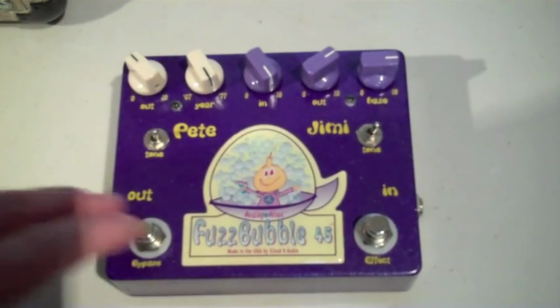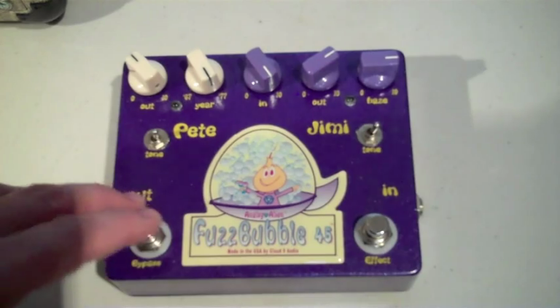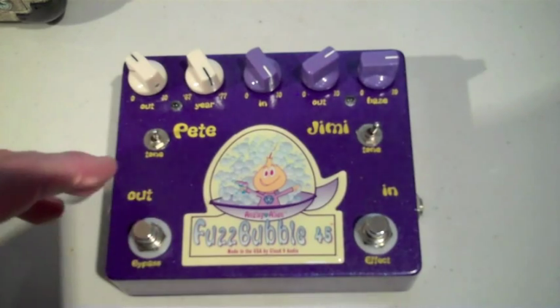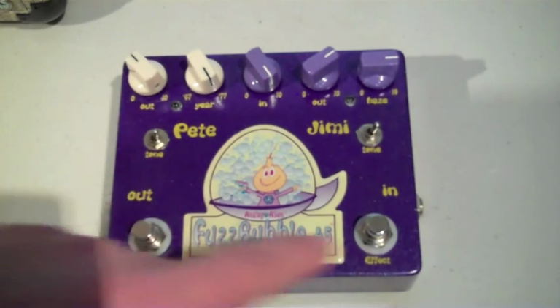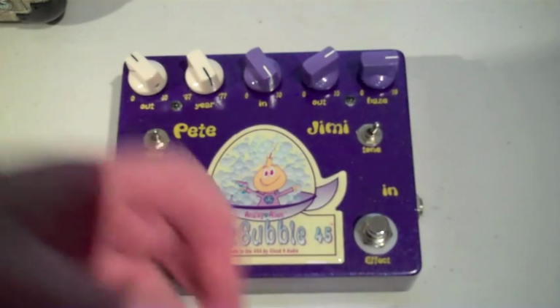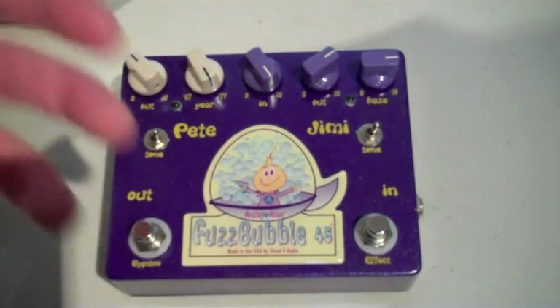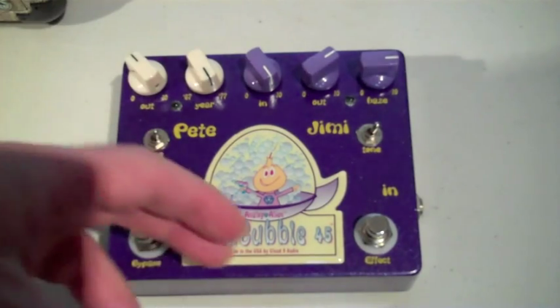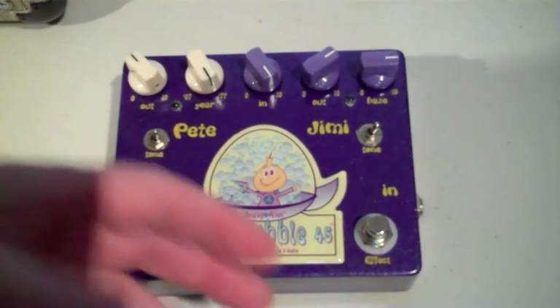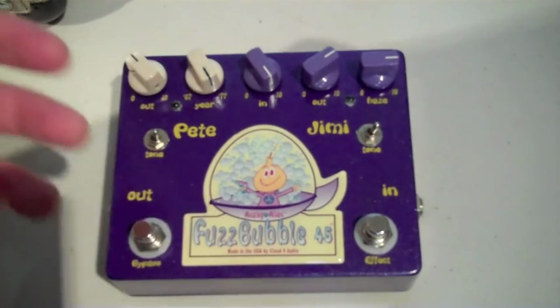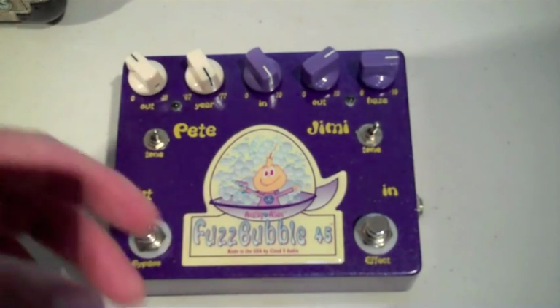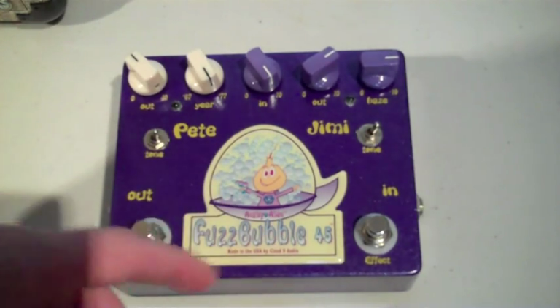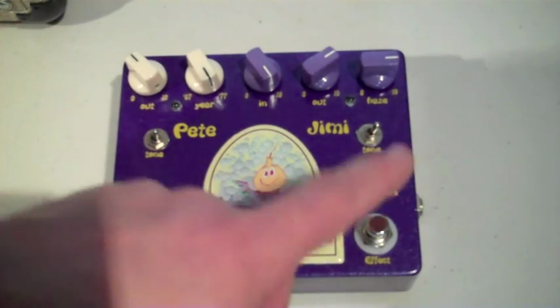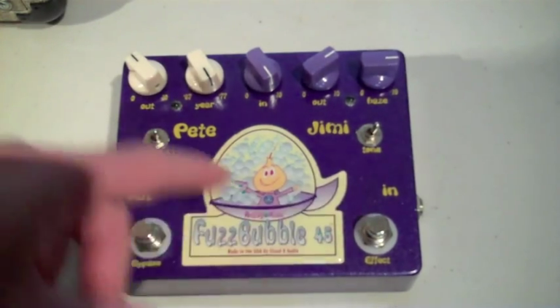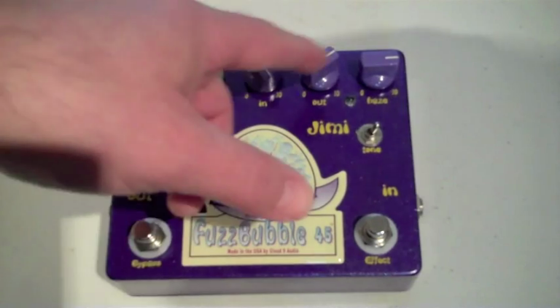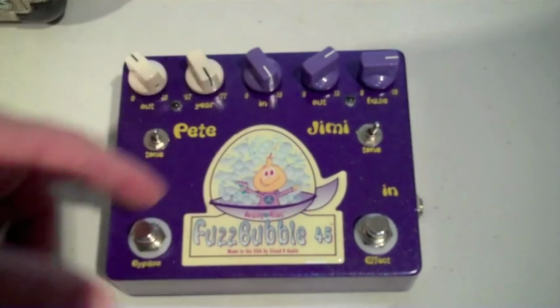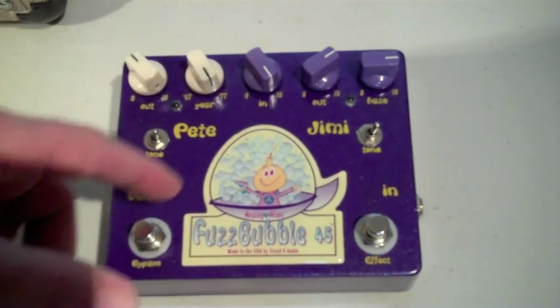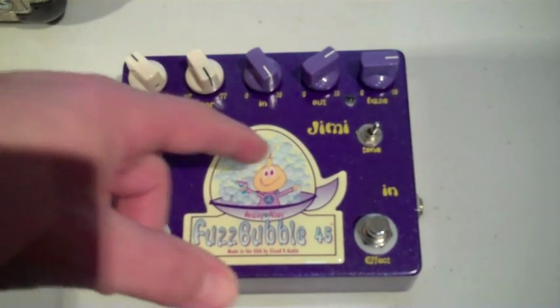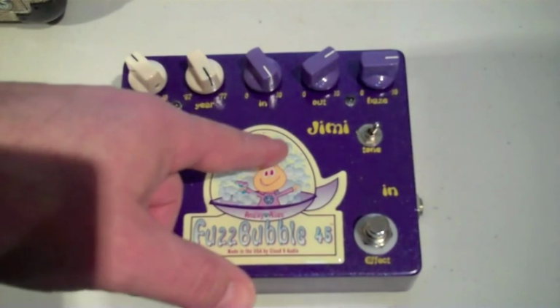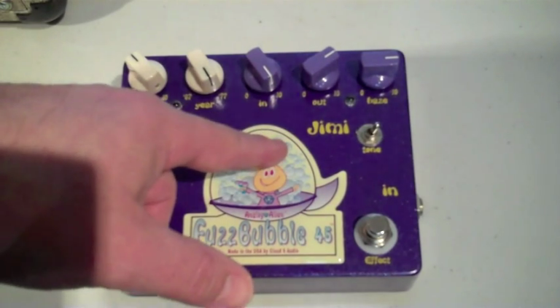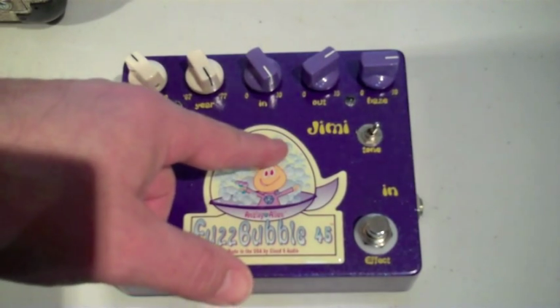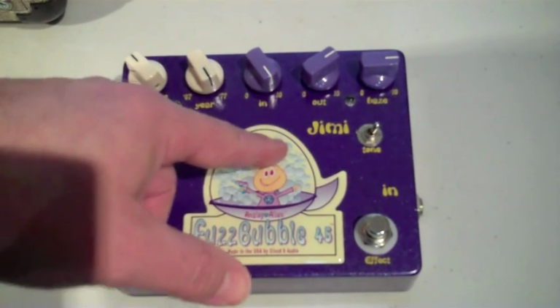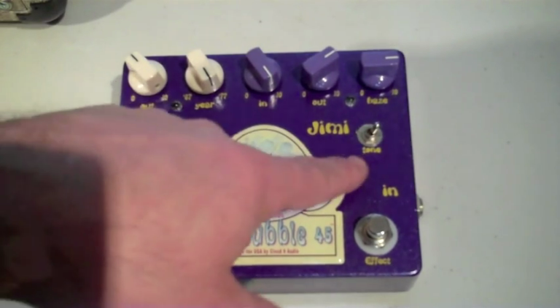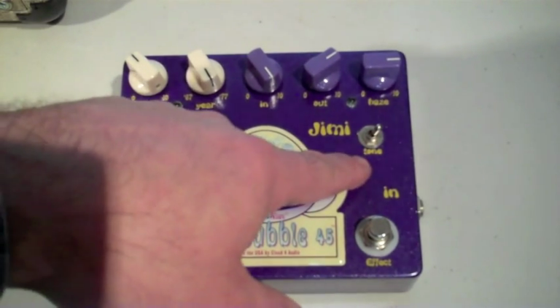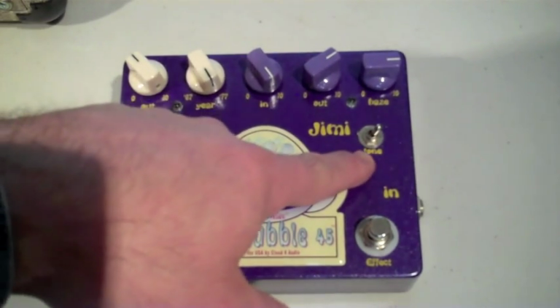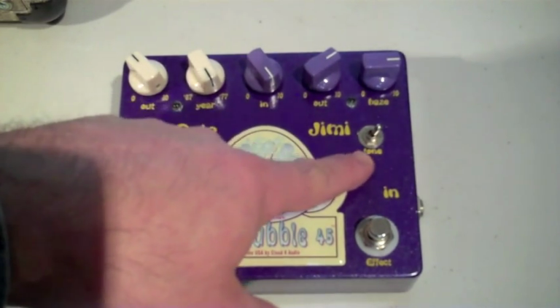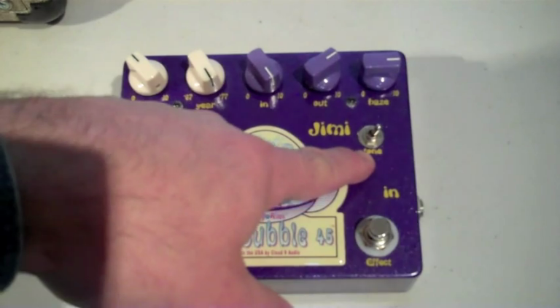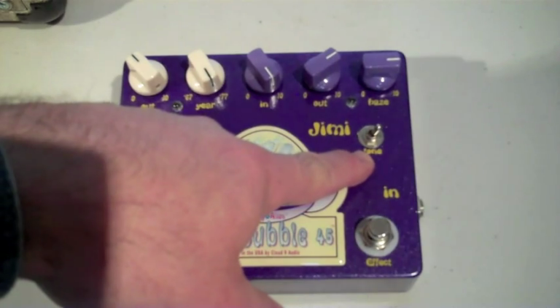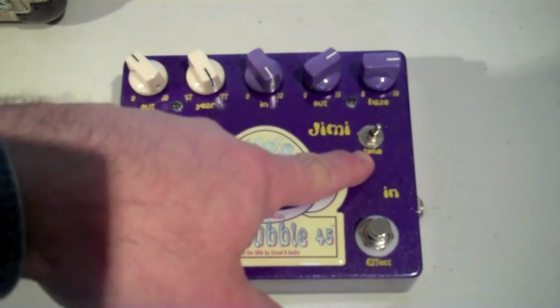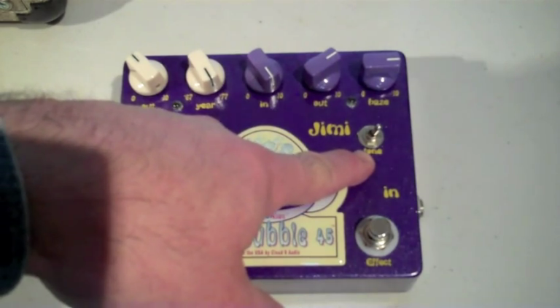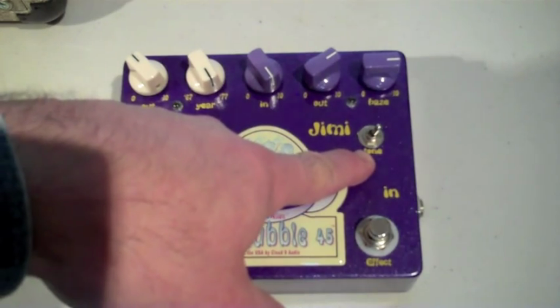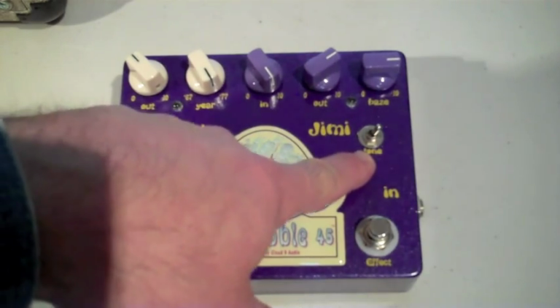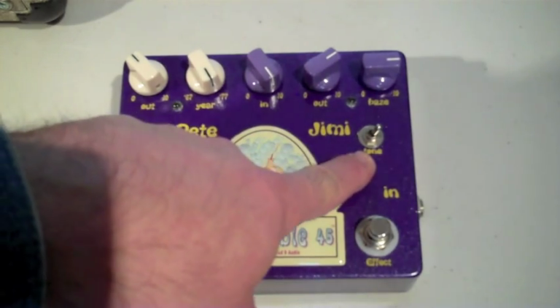This is great if you want to do crunch rhythm and then get a really good lead tone over the top. You hit the switch and you get right to the Jimmy side, which enables you to do that. The tone switch on the Jimmy side was also up full, so we weren't rolling the low end off either.